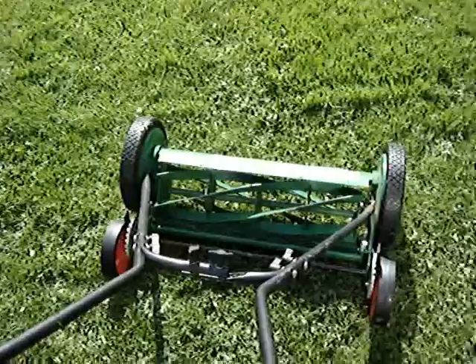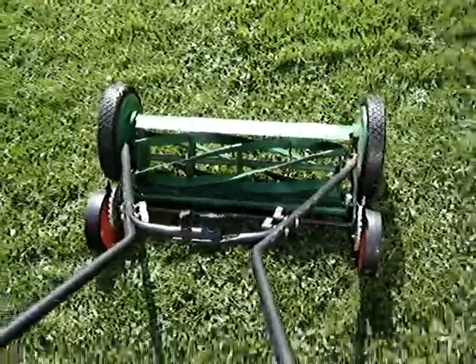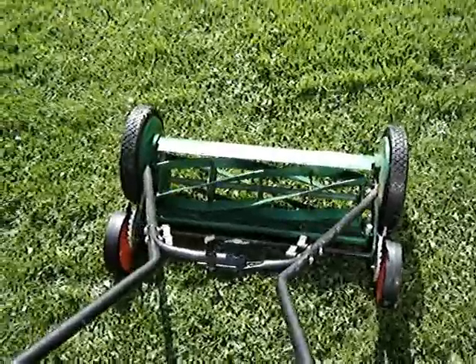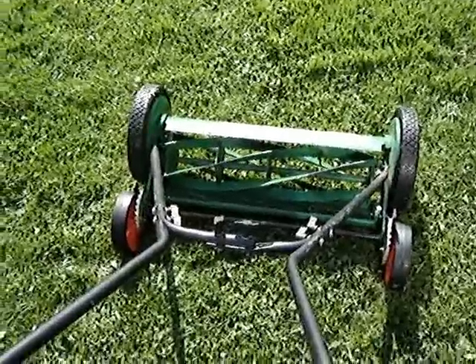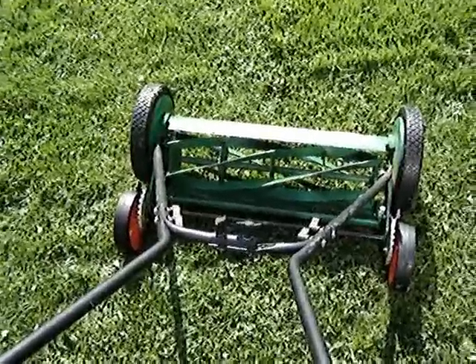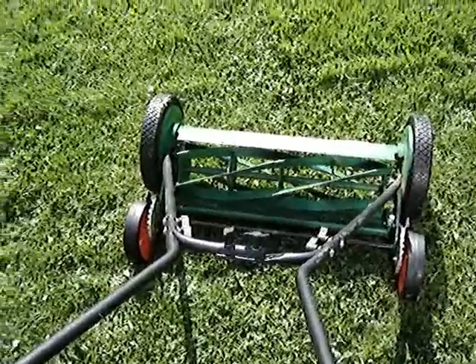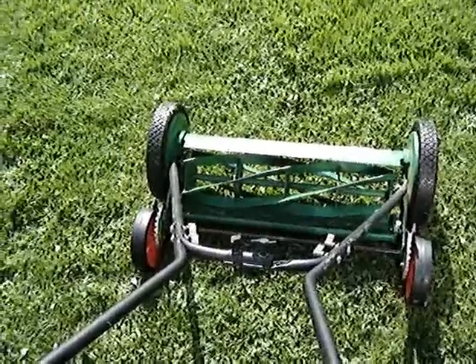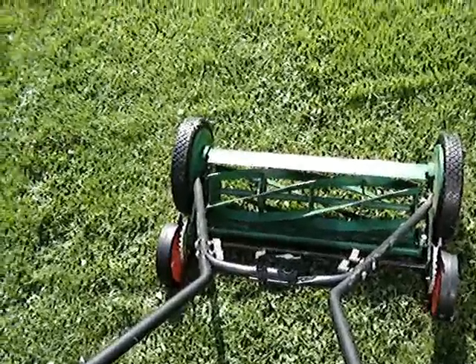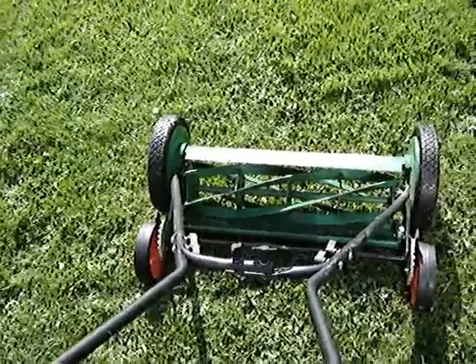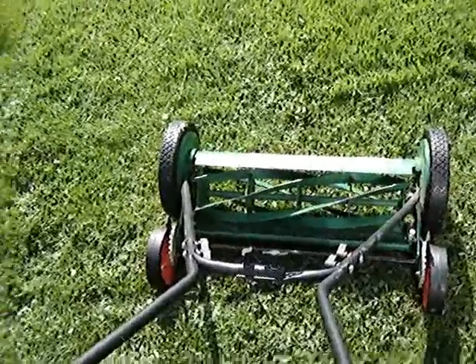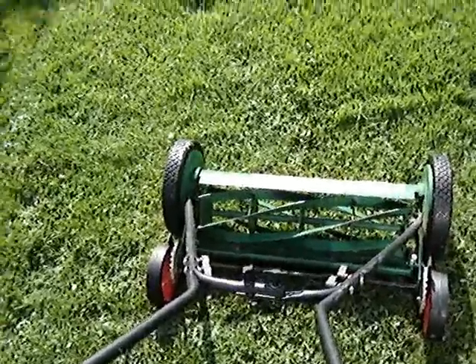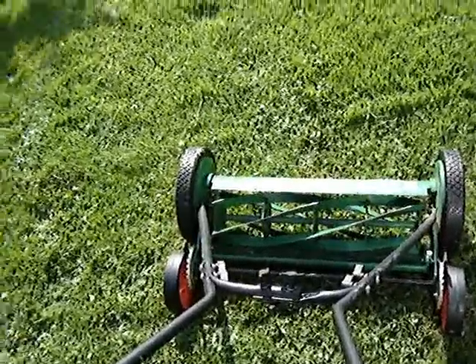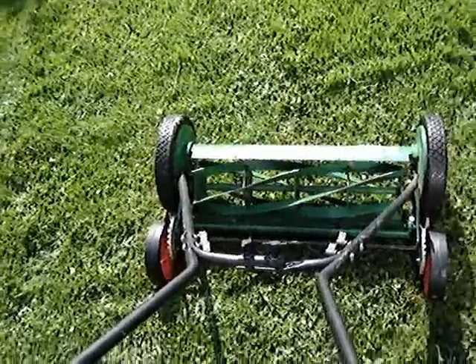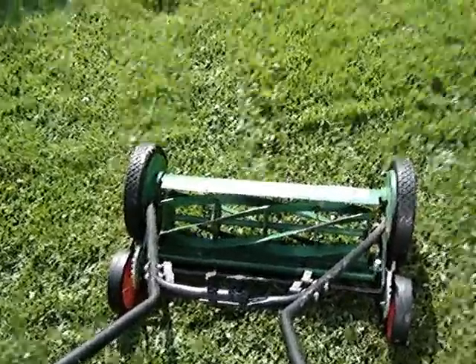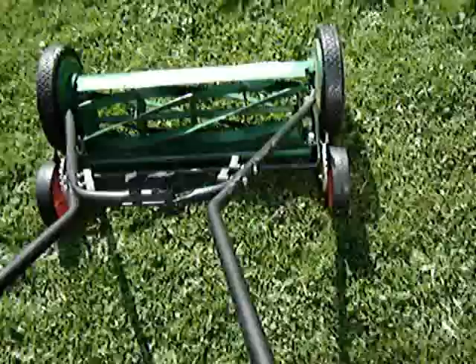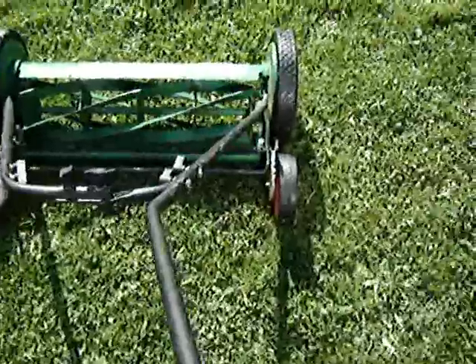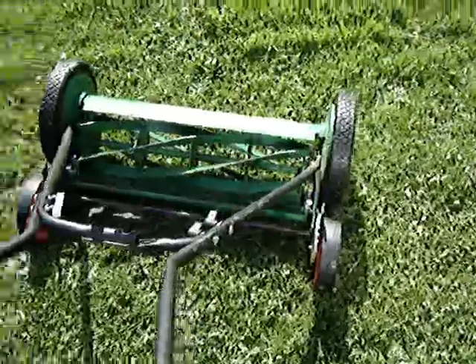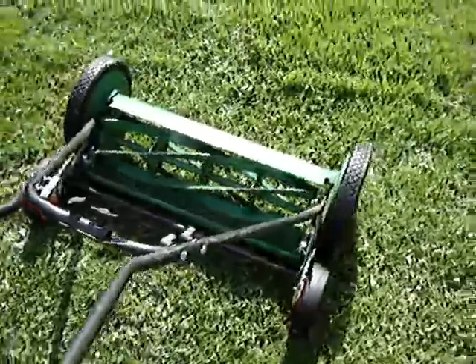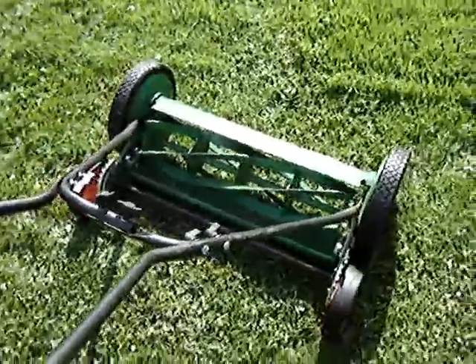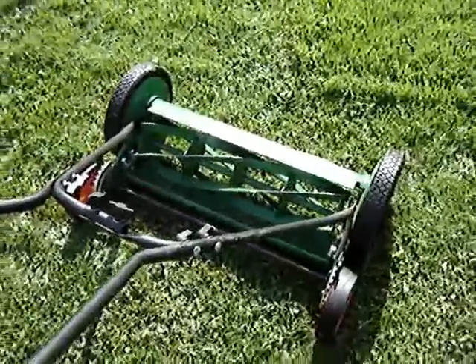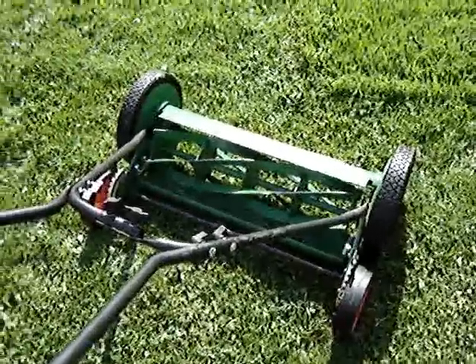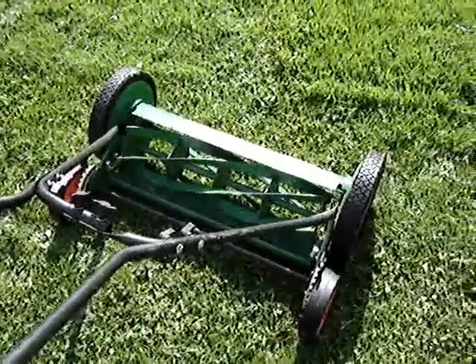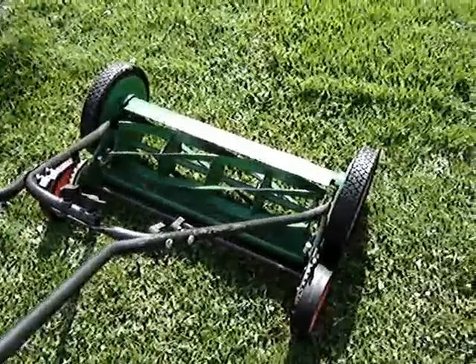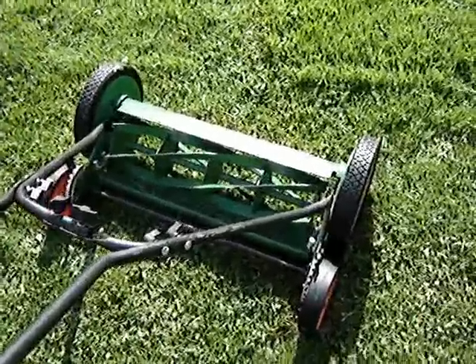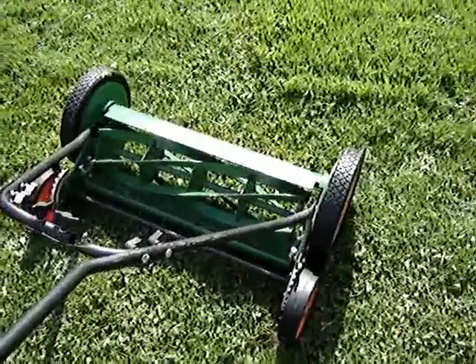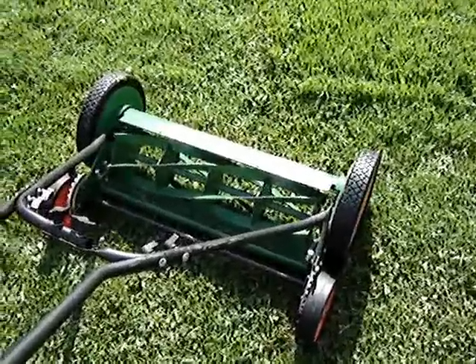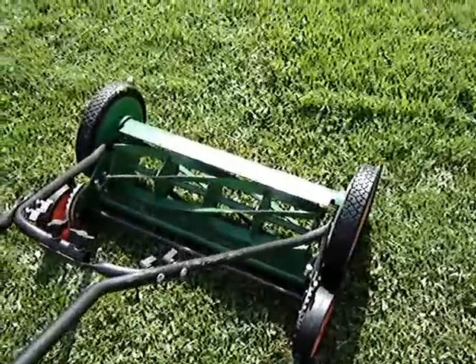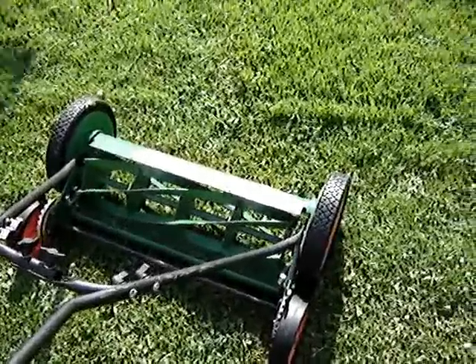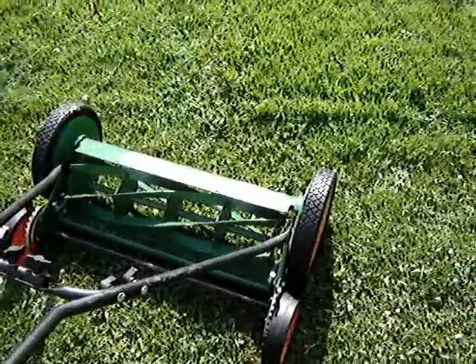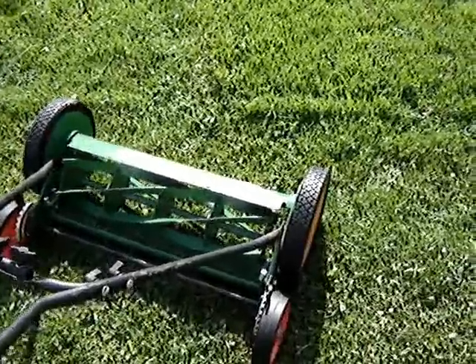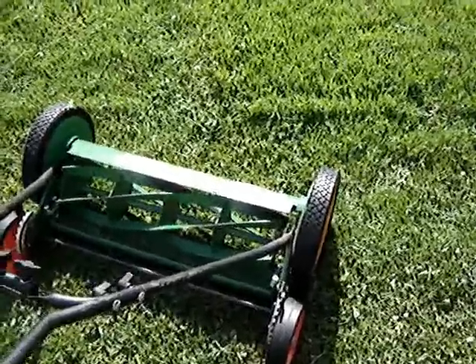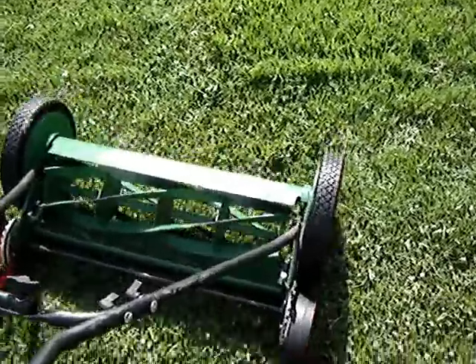In my prior video I showed a demonstration of cutting grass — I'm going to try to do it now, even though it is kind of thick. It's really neat to watch mow, but I just don't want to give you that standard generic 'watch me push my reel mower' type video.